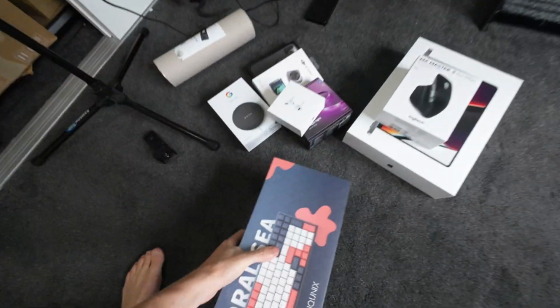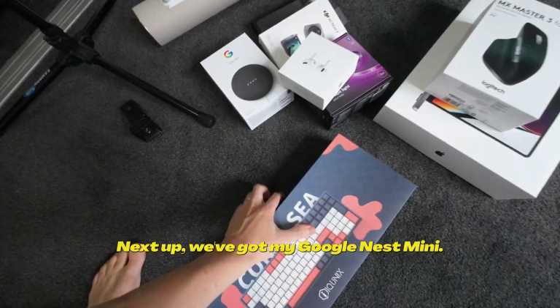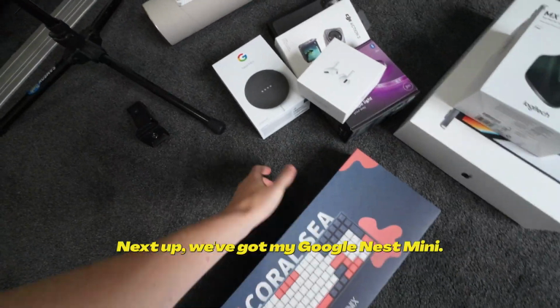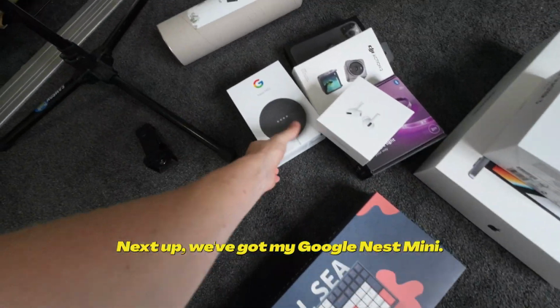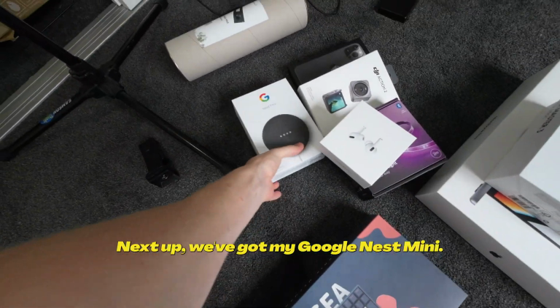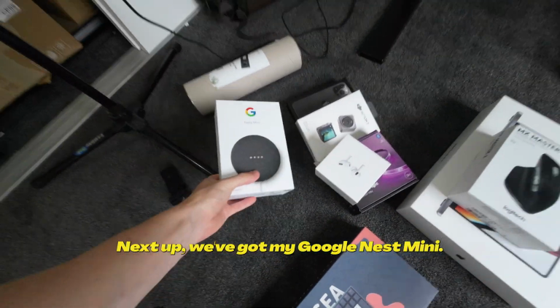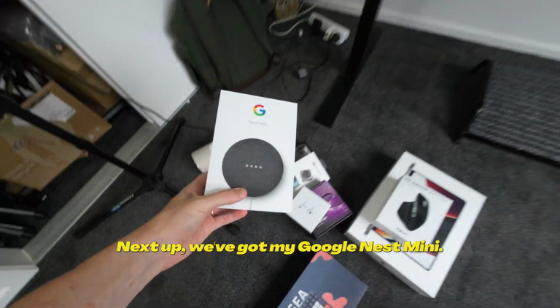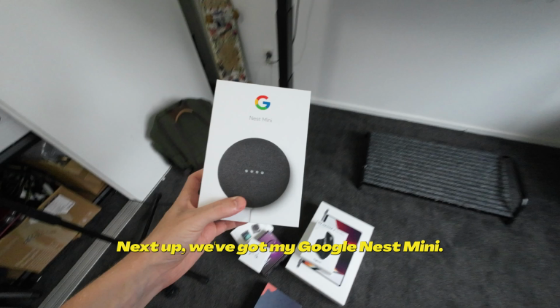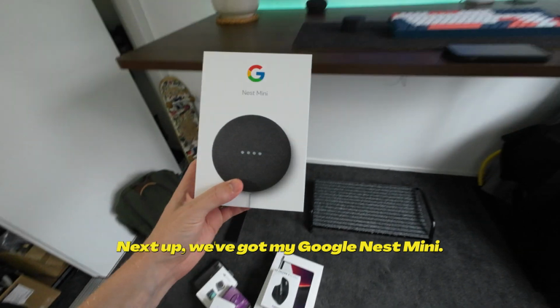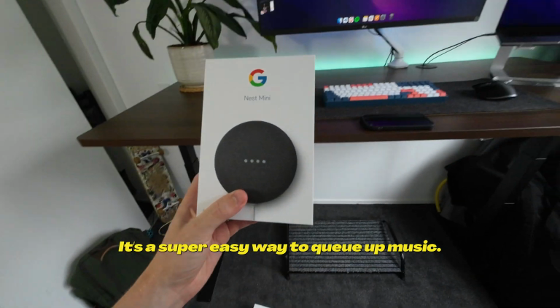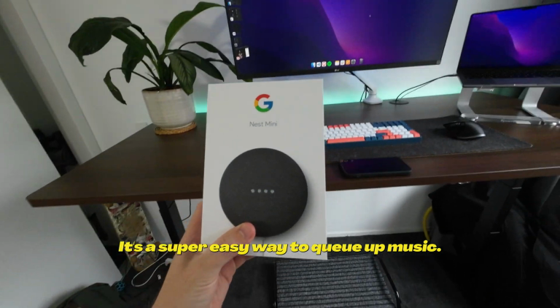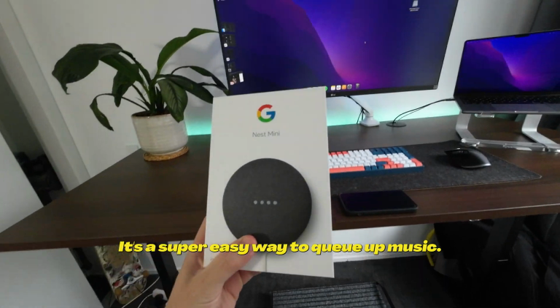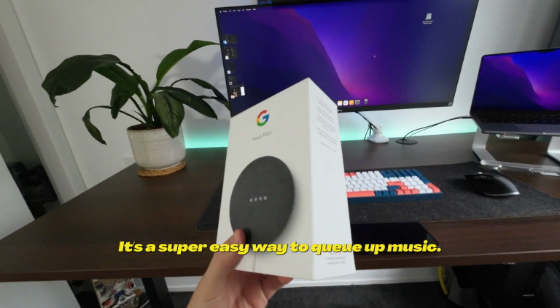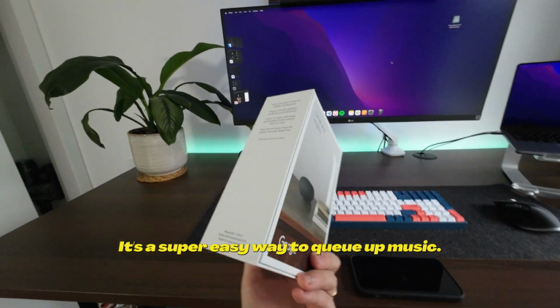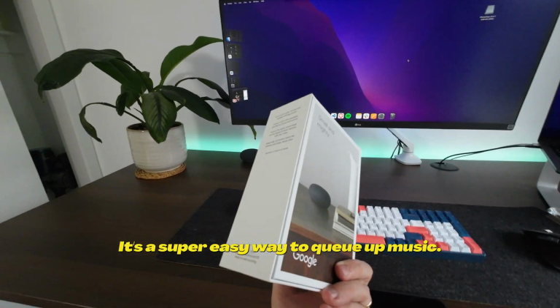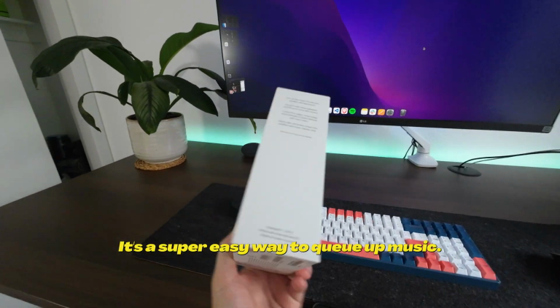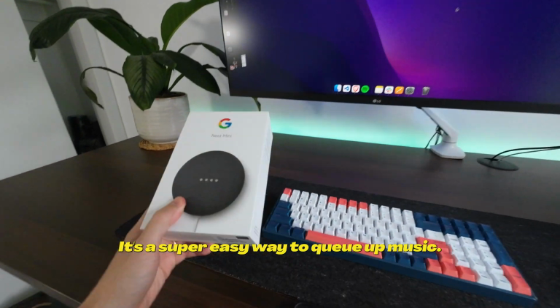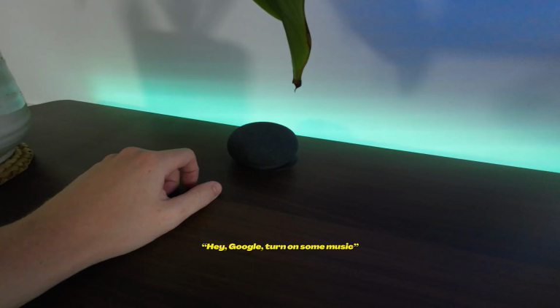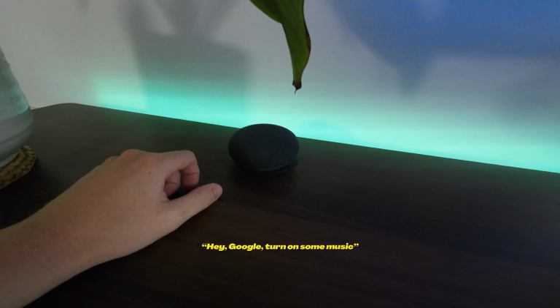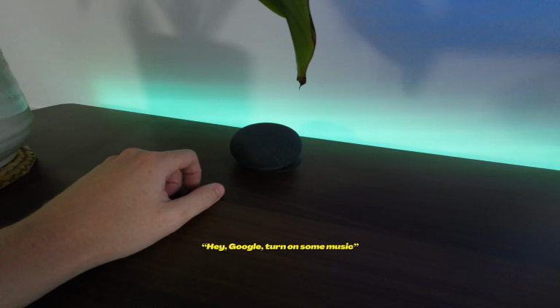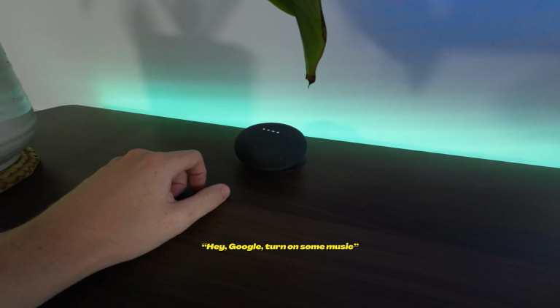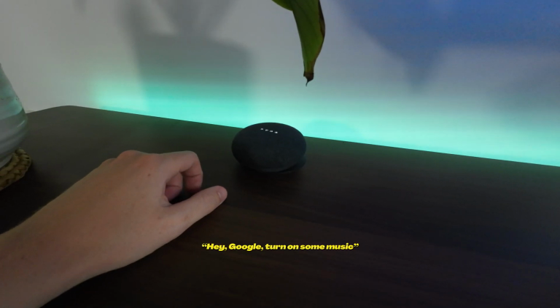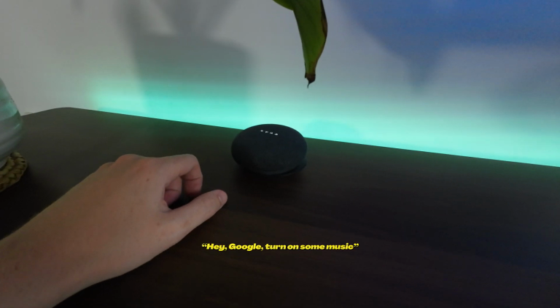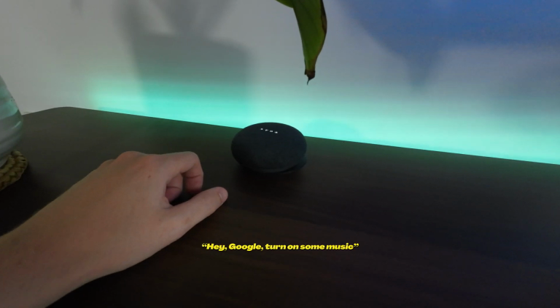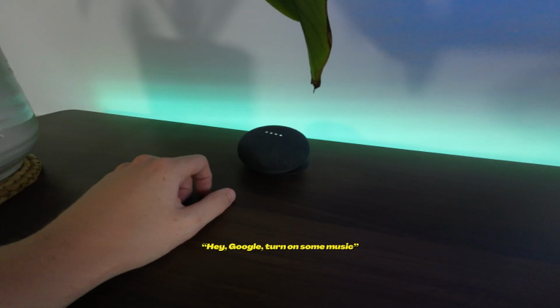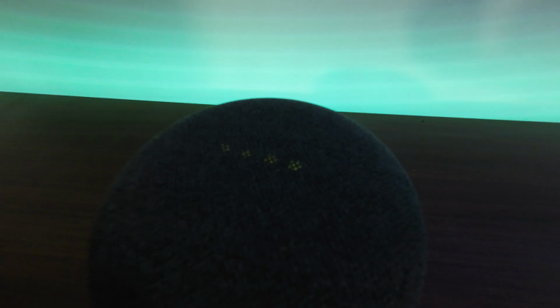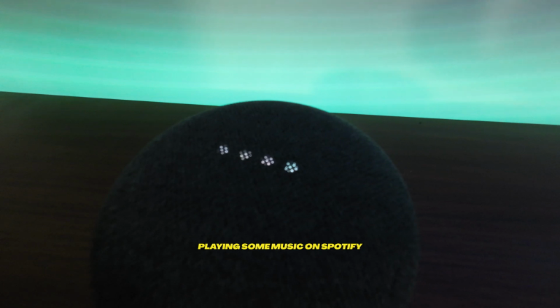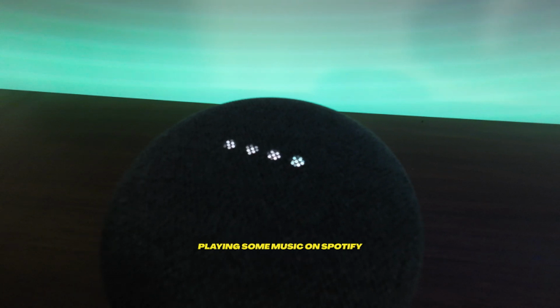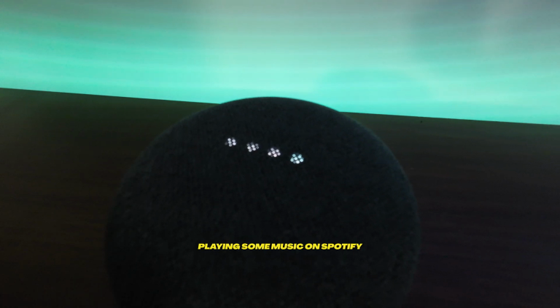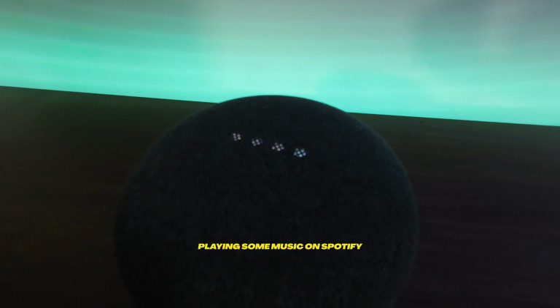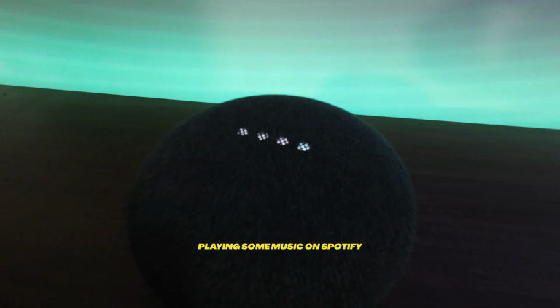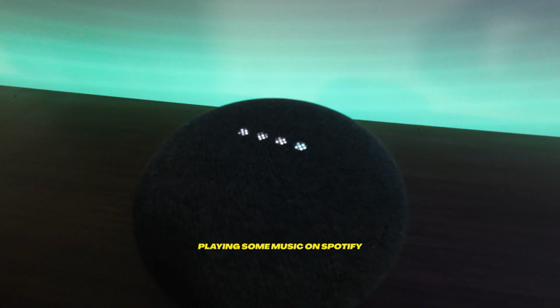Next up, we've got my Google Nest Mini. It's a super easy way to cue up music. Hey Google, turn on some music. Playing some music on Spotify.